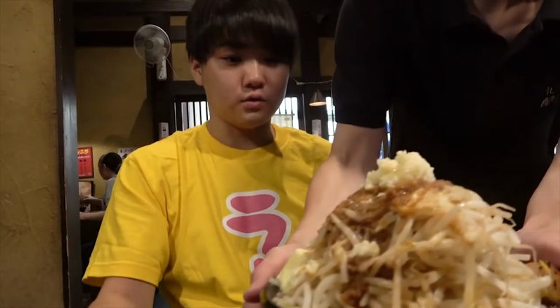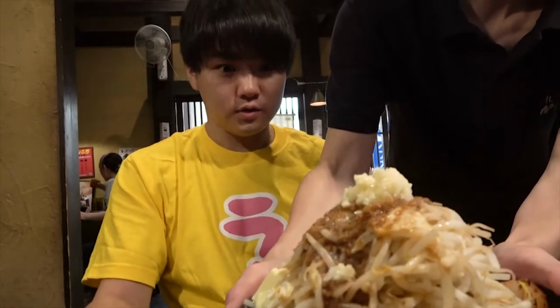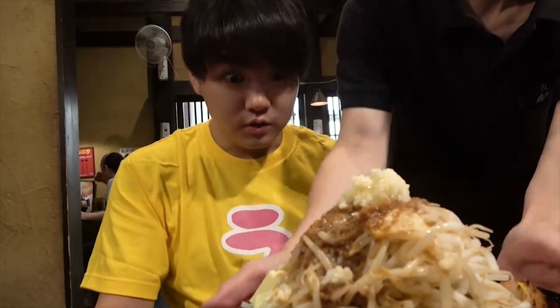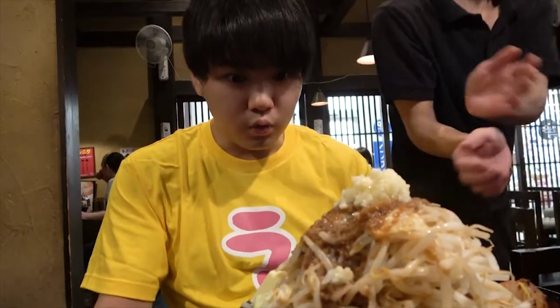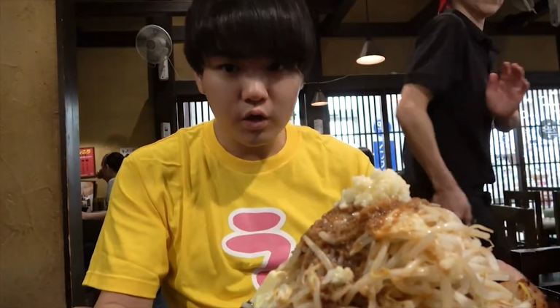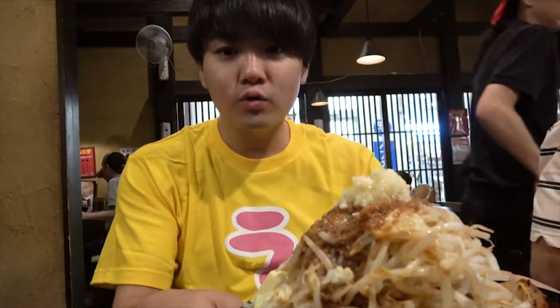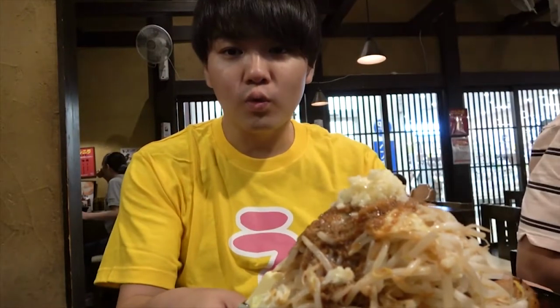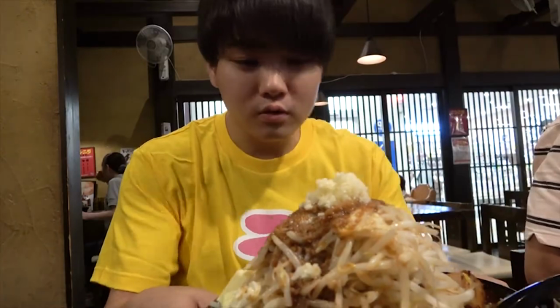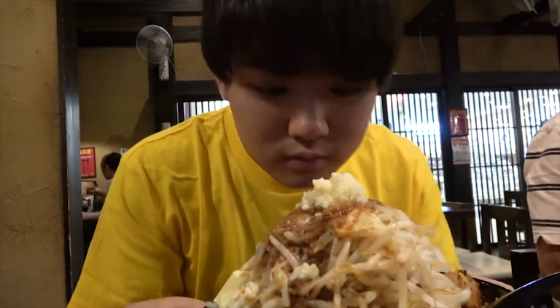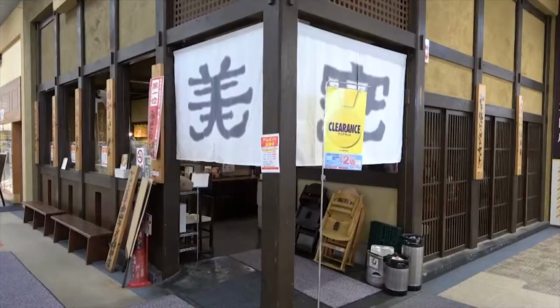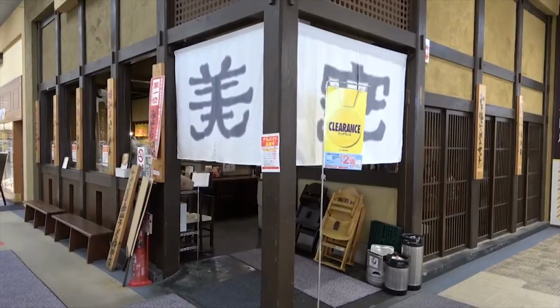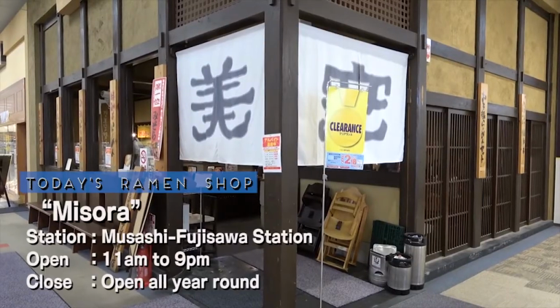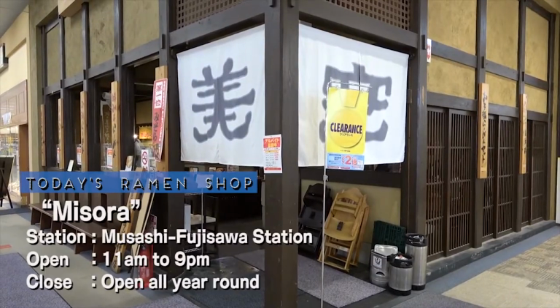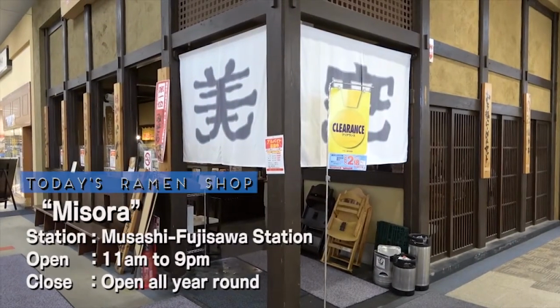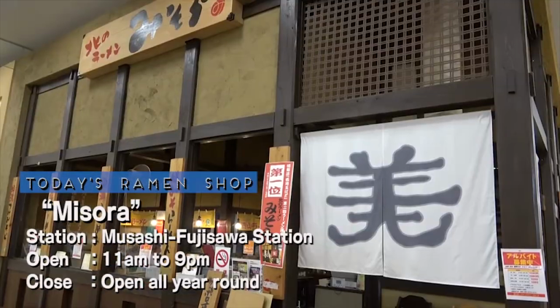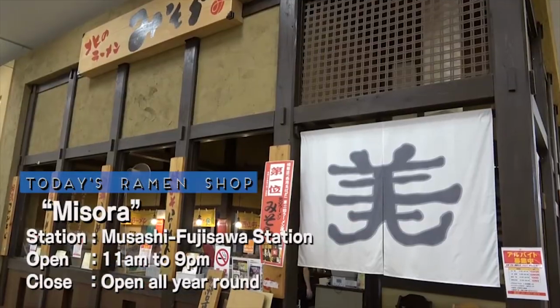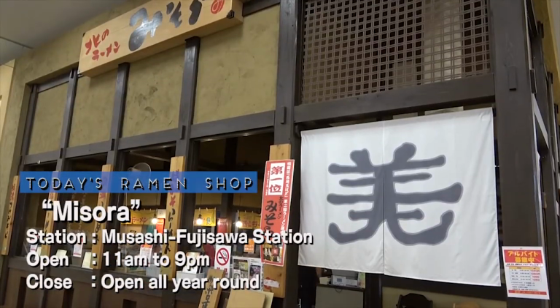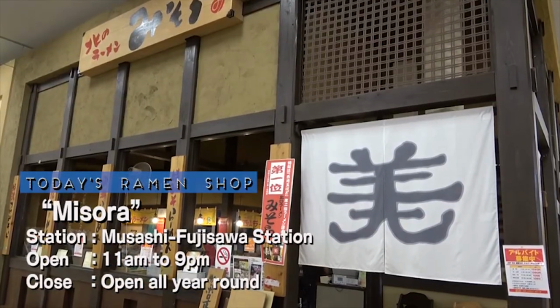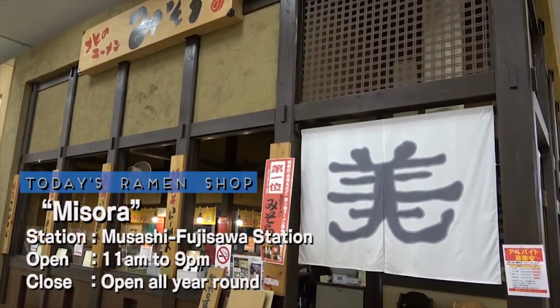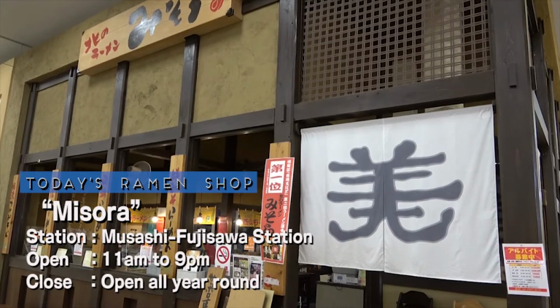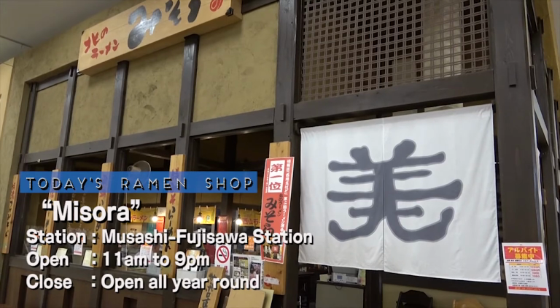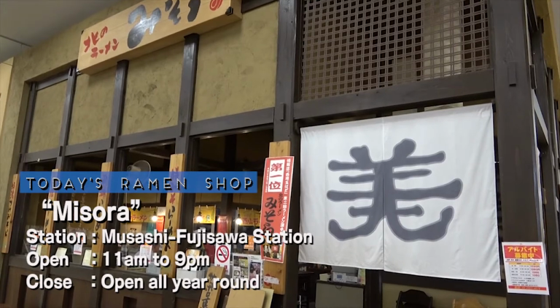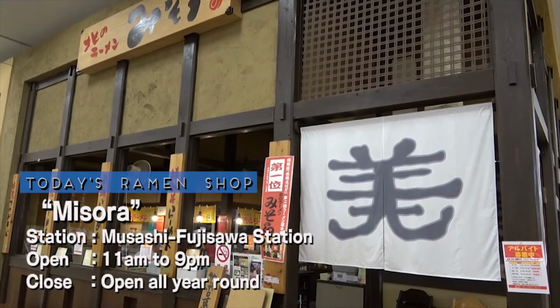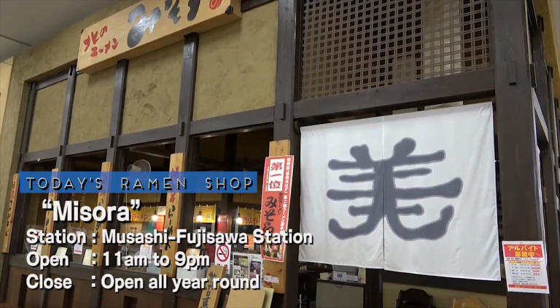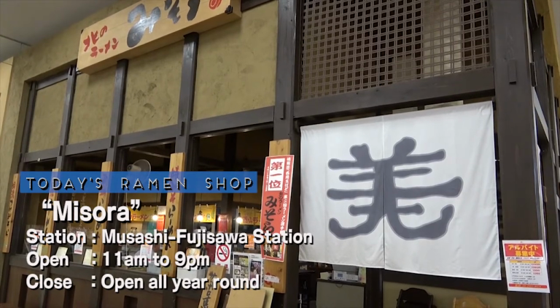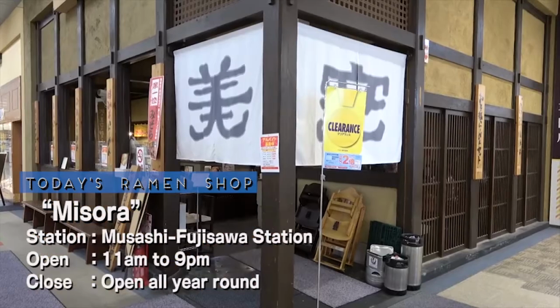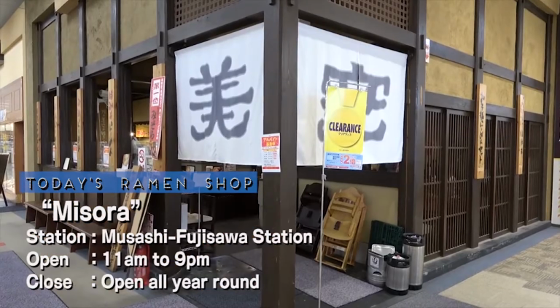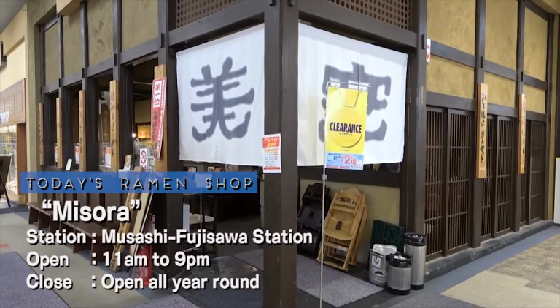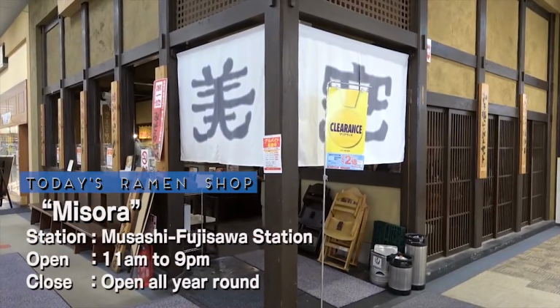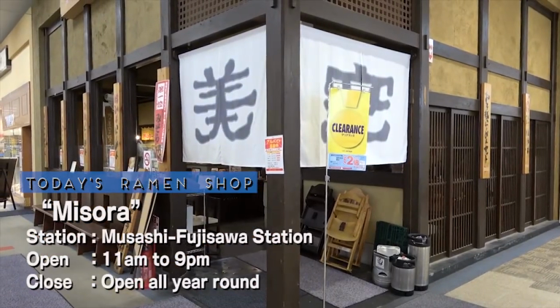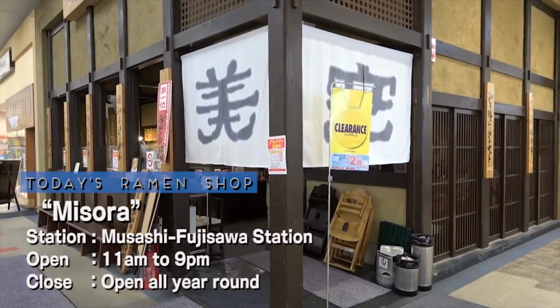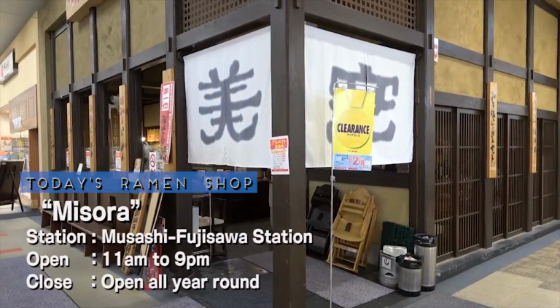Sussuru is off to slurp some ramen again! Let's see where he's at! Located inside the Ion shopping mall in Irima, which is a 10-minute drive away from Musashi Fujisawa Station in Saitama Prefecture, today's shop is called Misora.